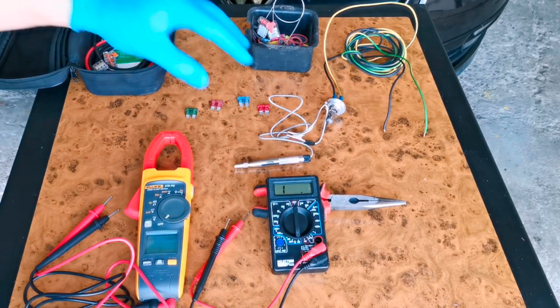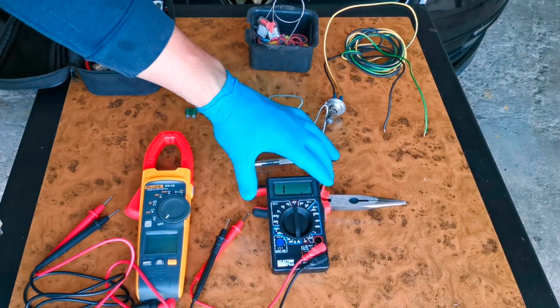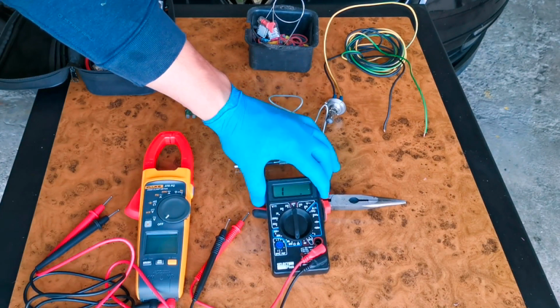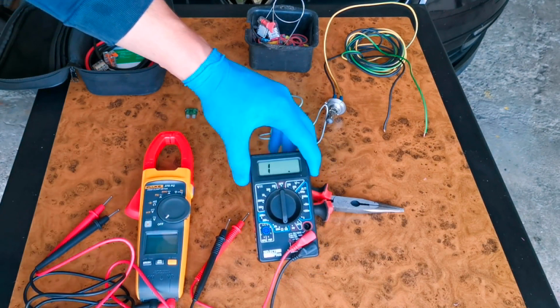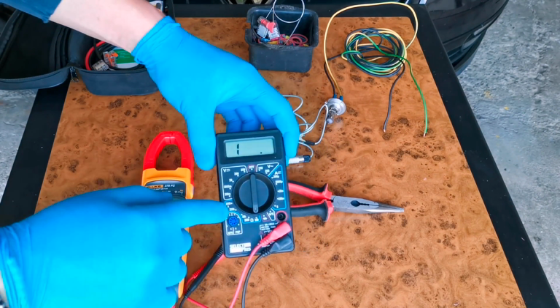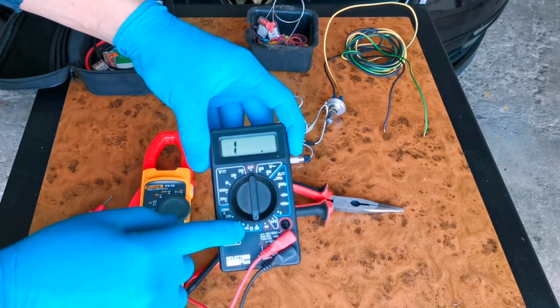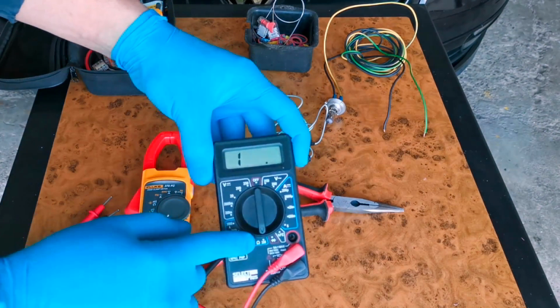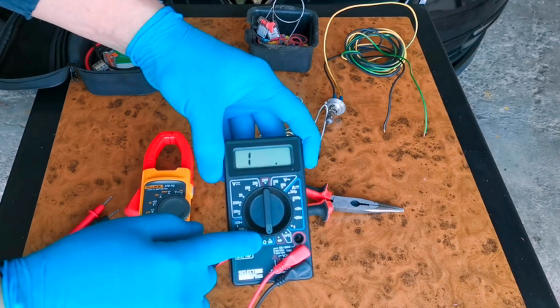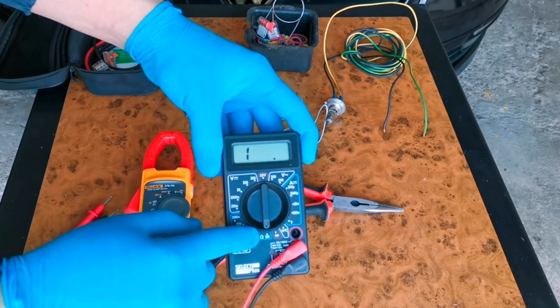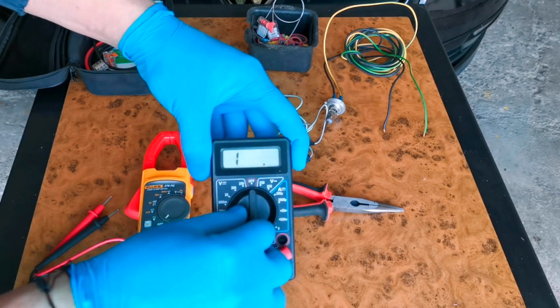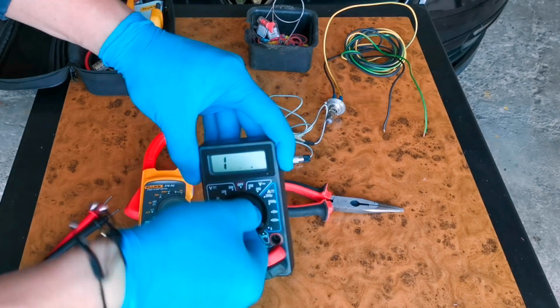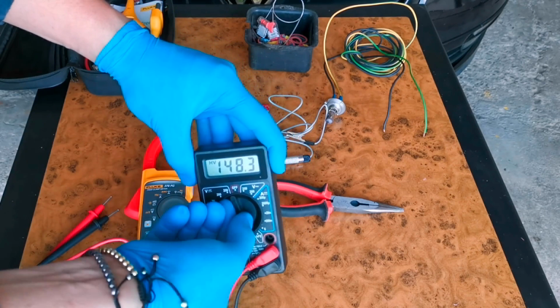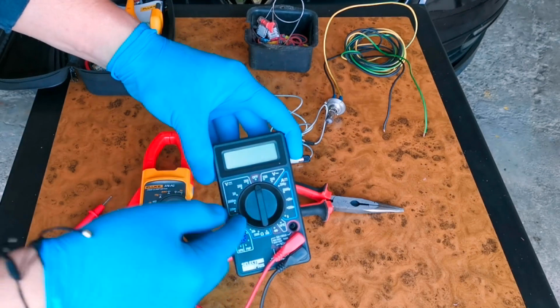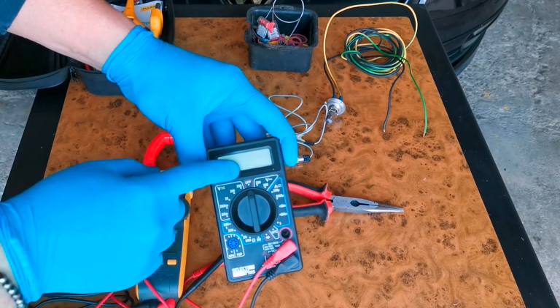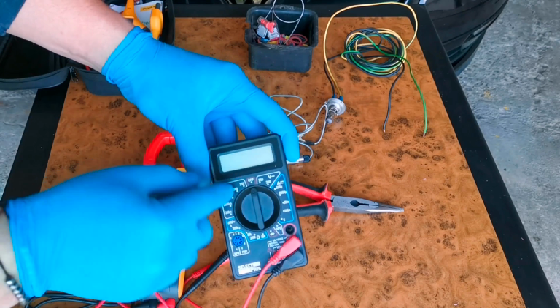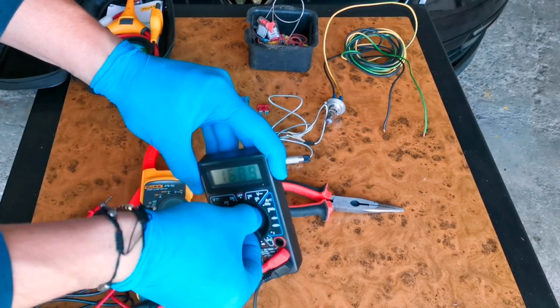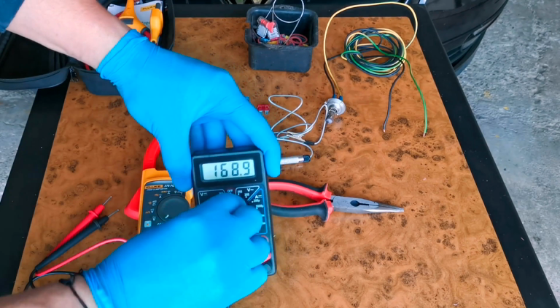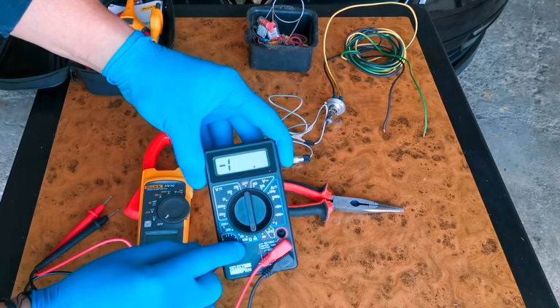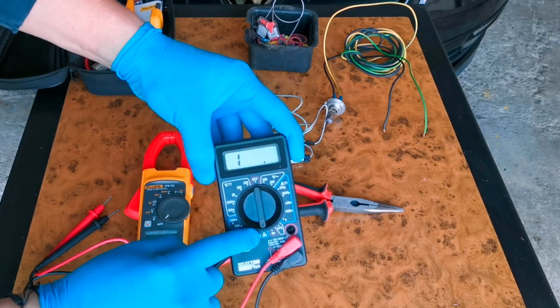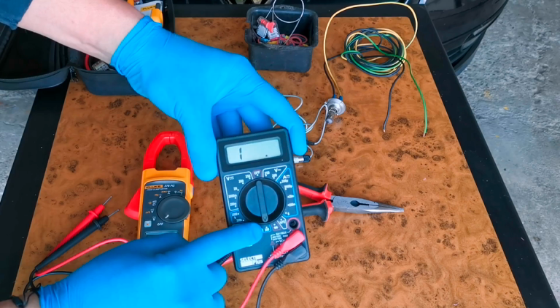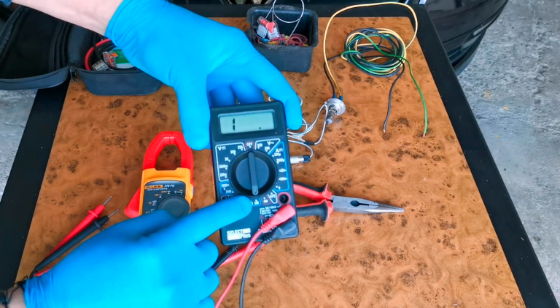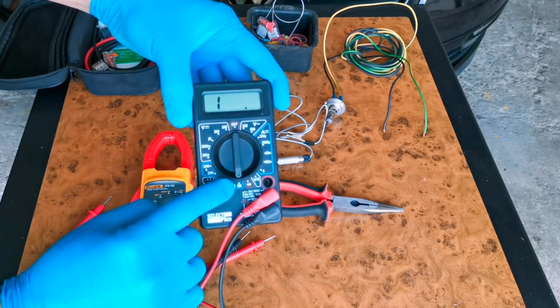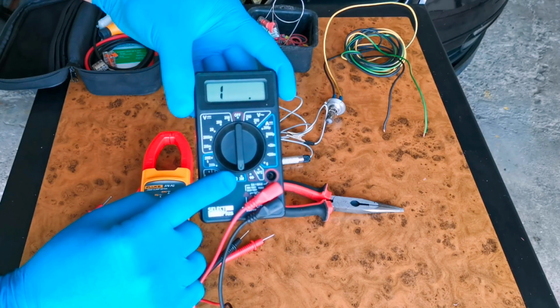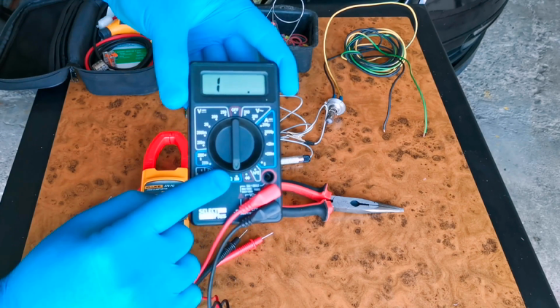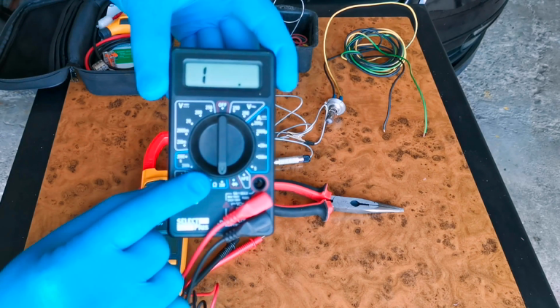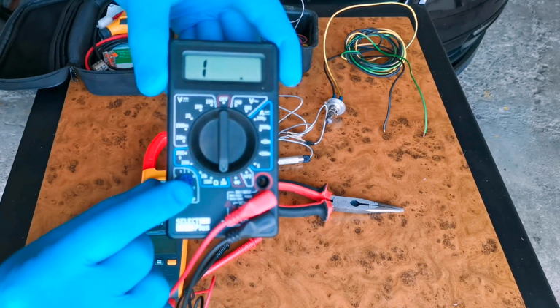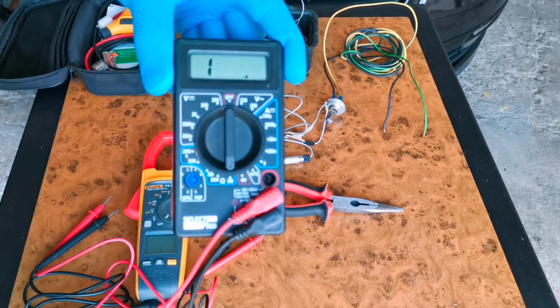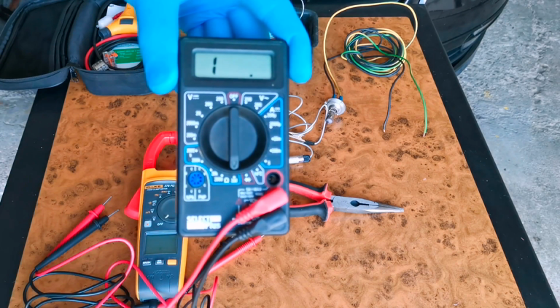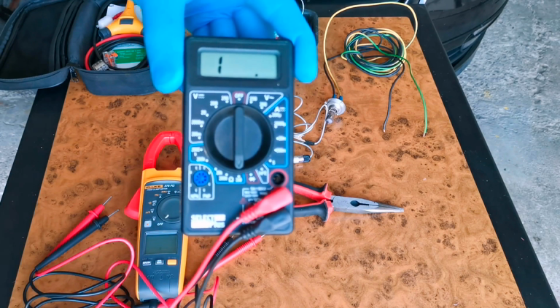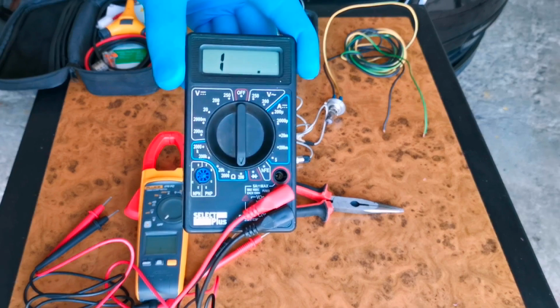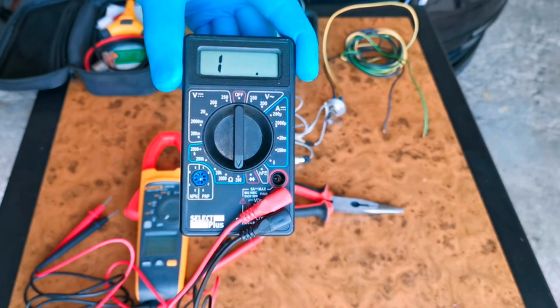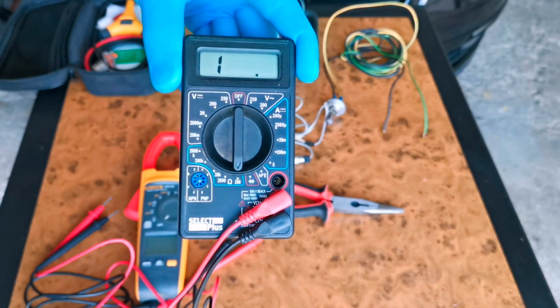In order to check your fuse using a multimeter, what you have to do is put it on the ohm position. As you can see, onto the ohm position and the lowest number. In my case the lowest number is 200.